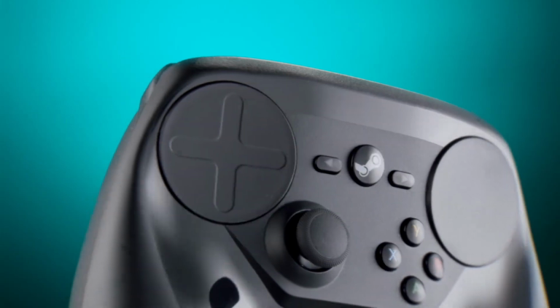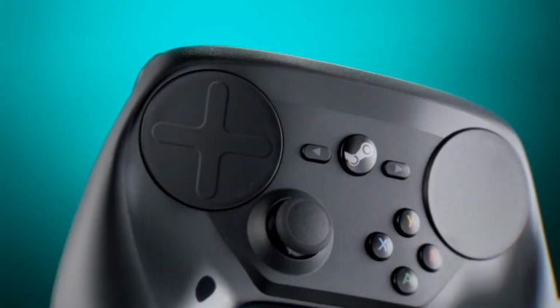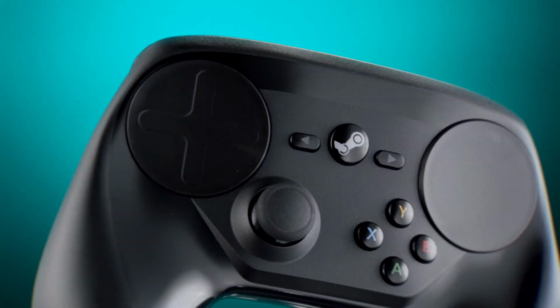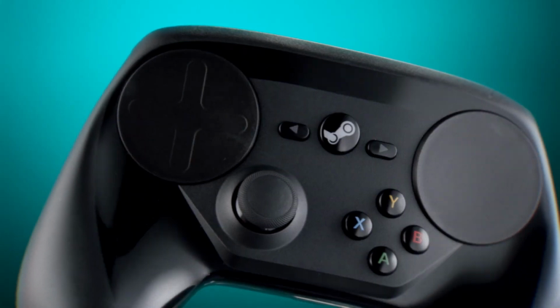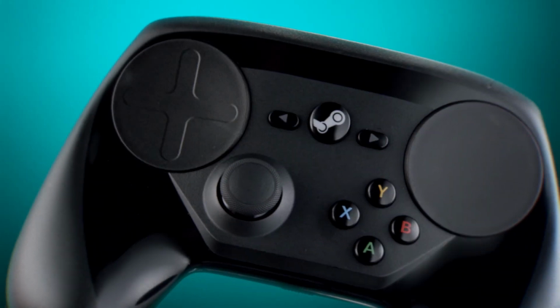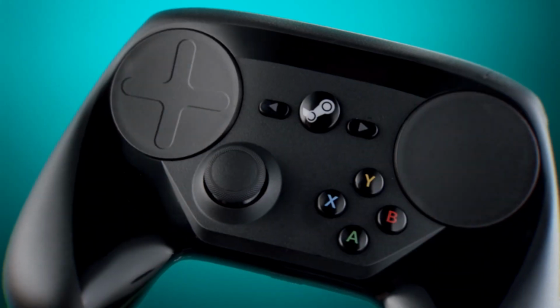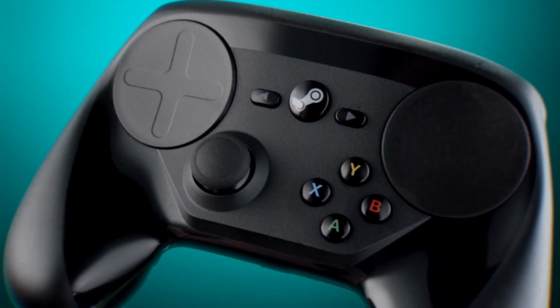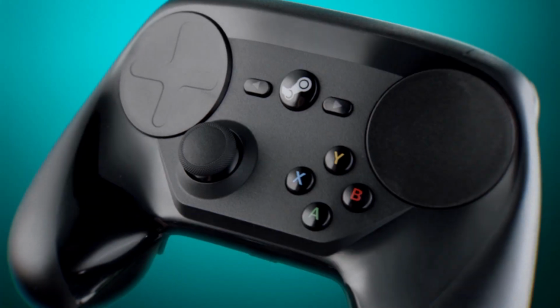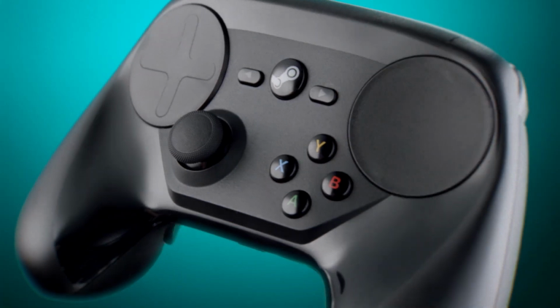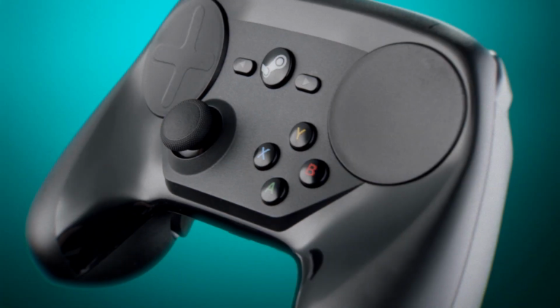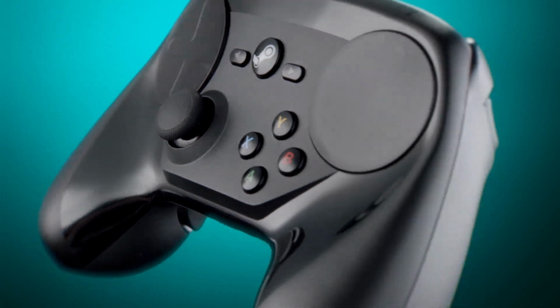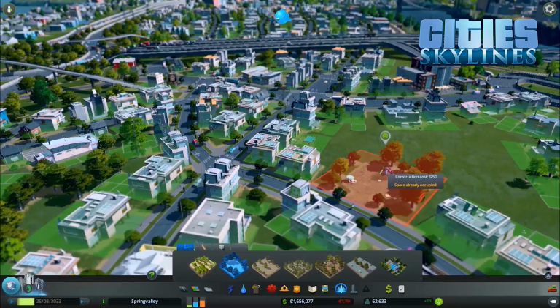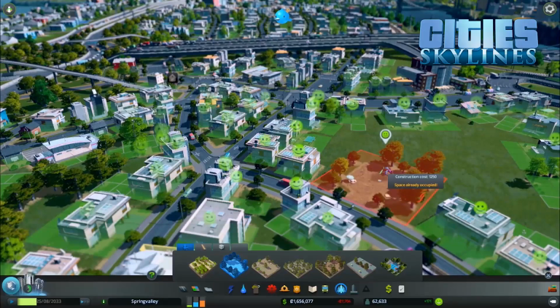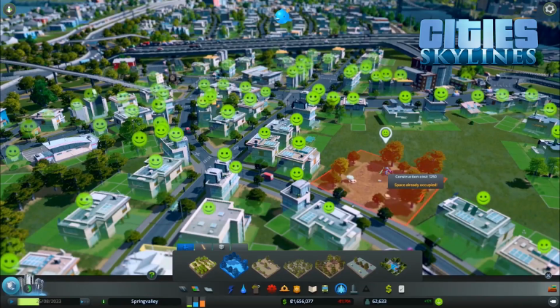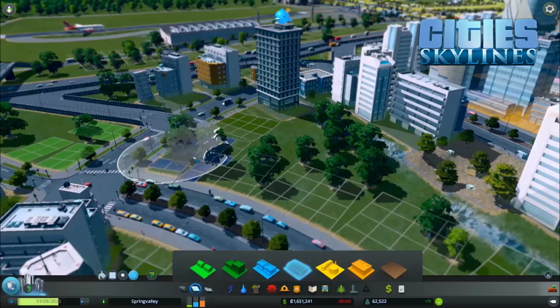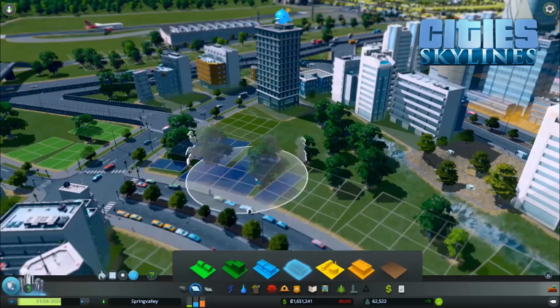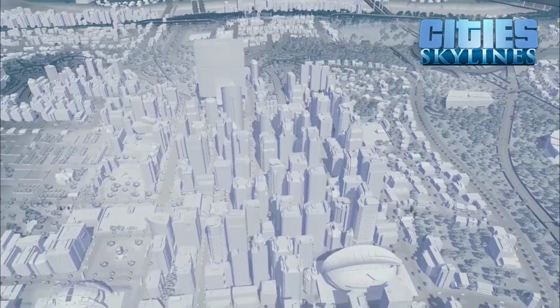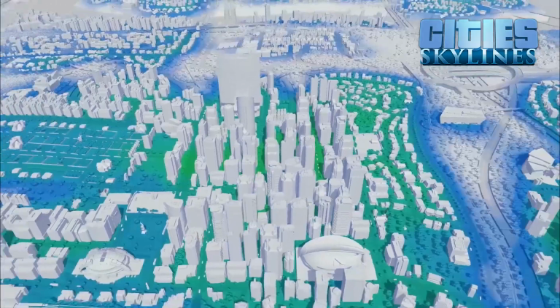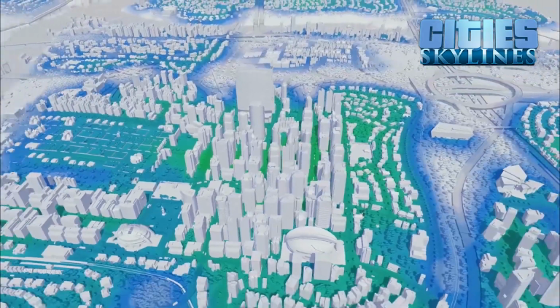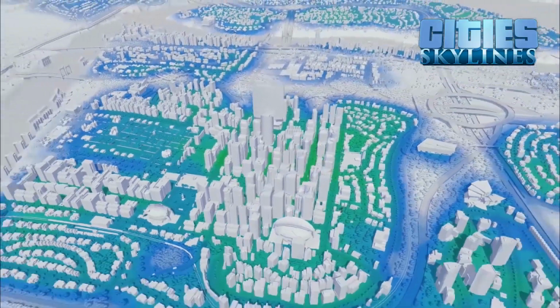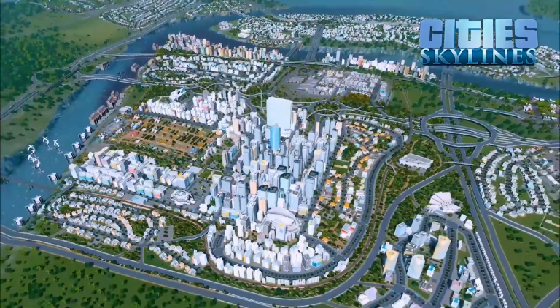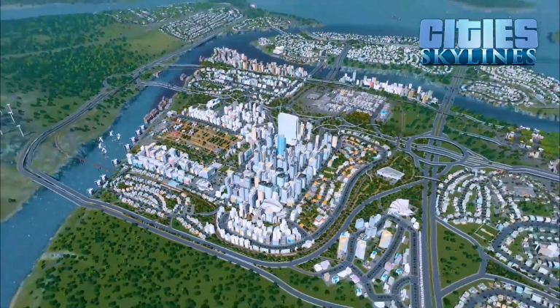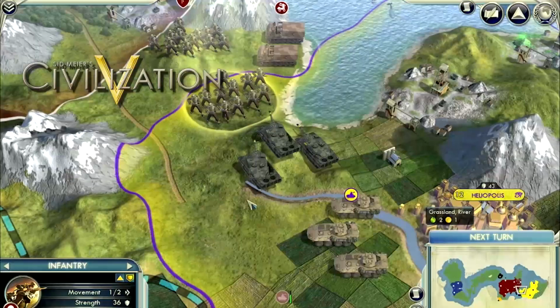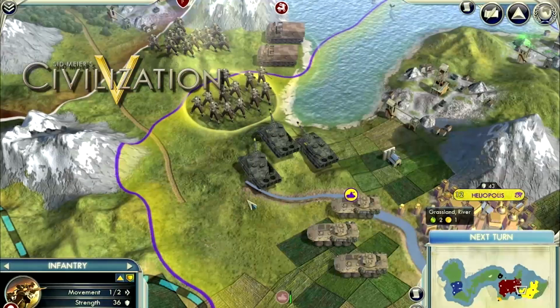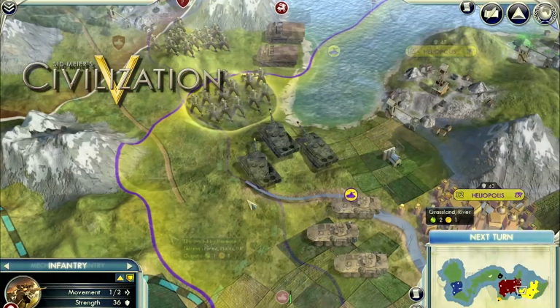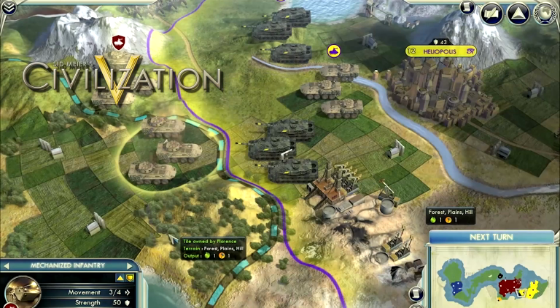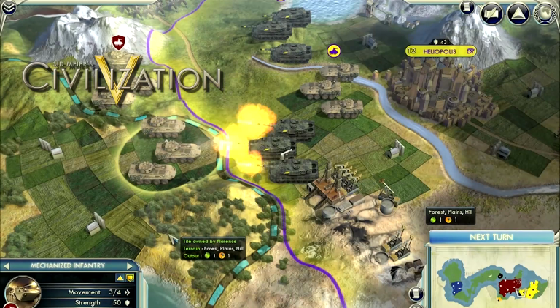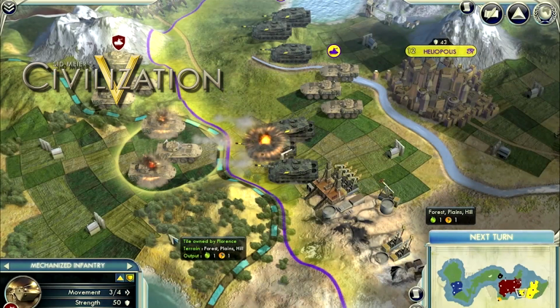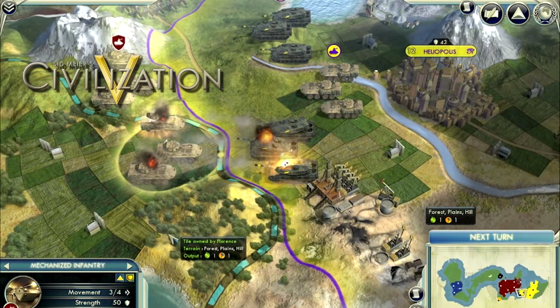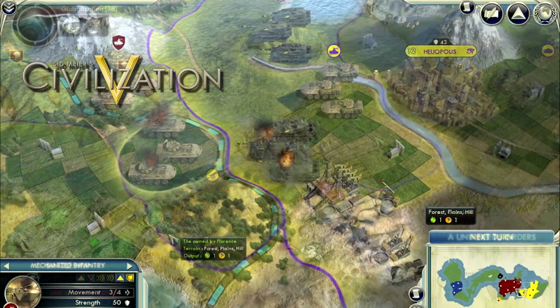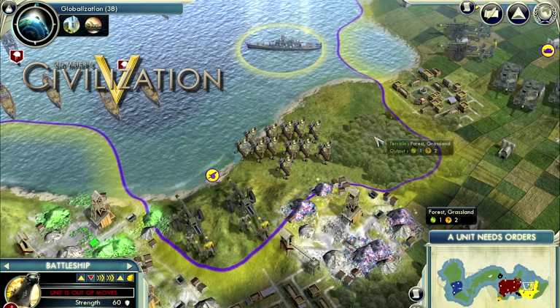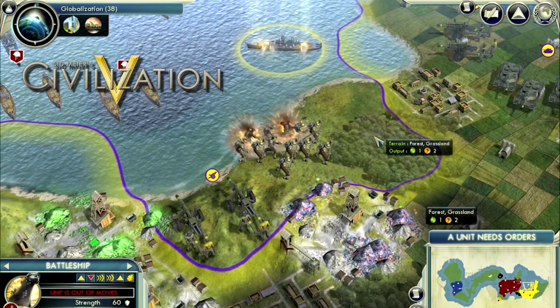A big part of that social living room experience is the Steam controller, which gives you serious functionality without a keyboard, including games that have never been controller capable before now.